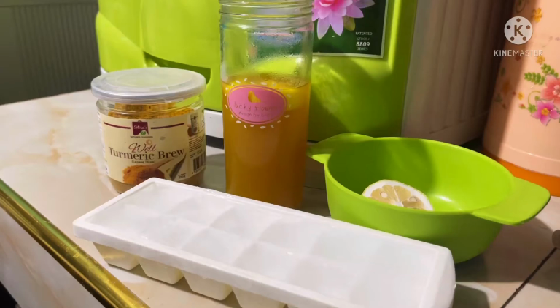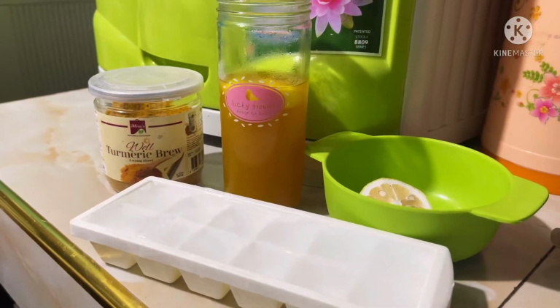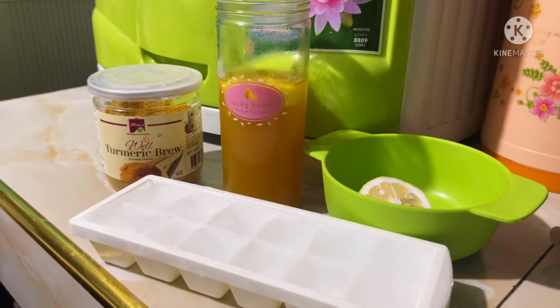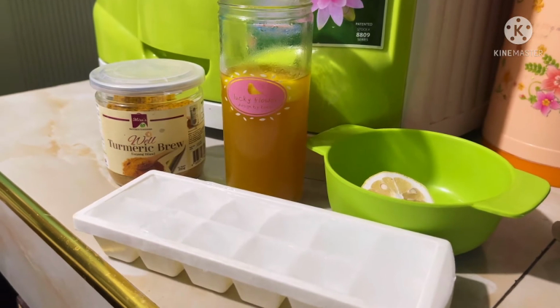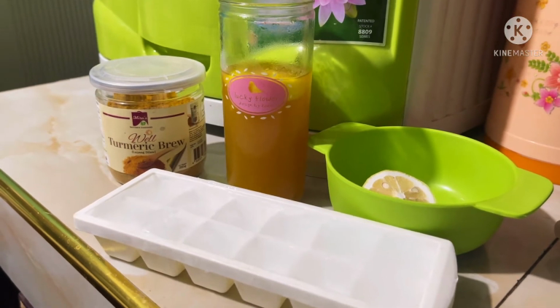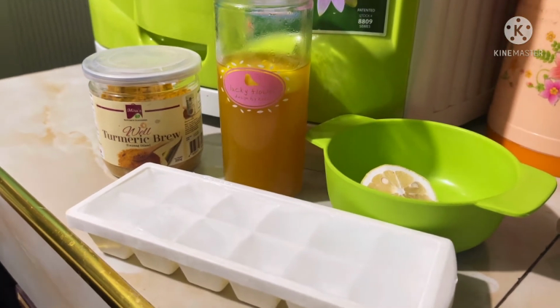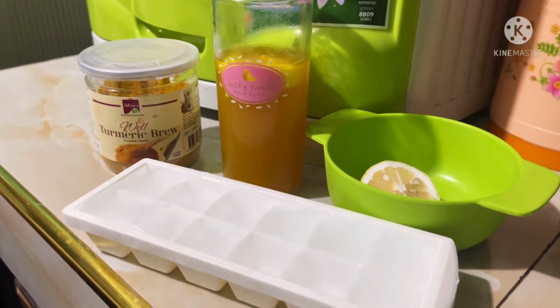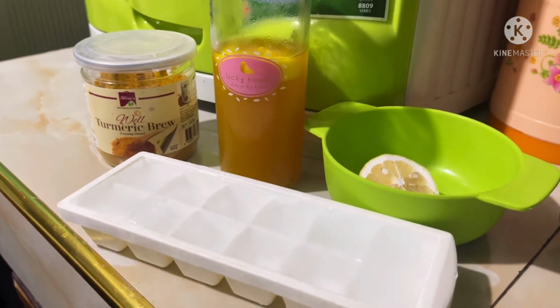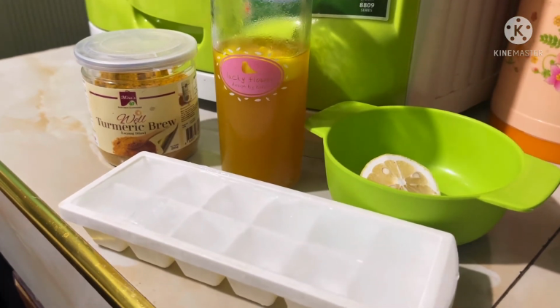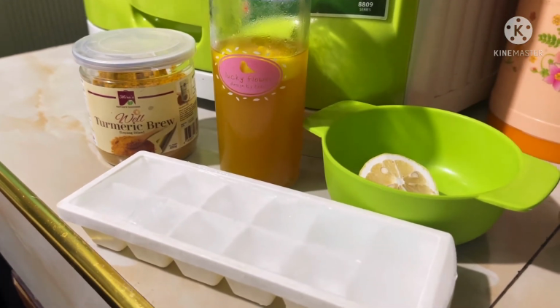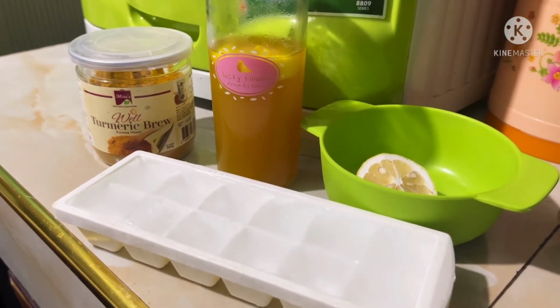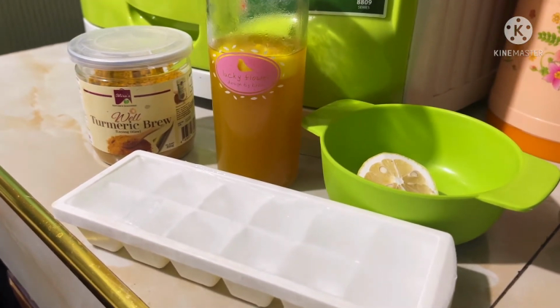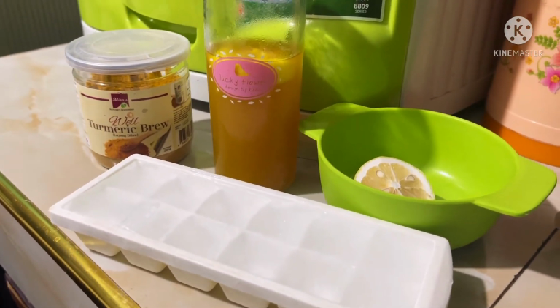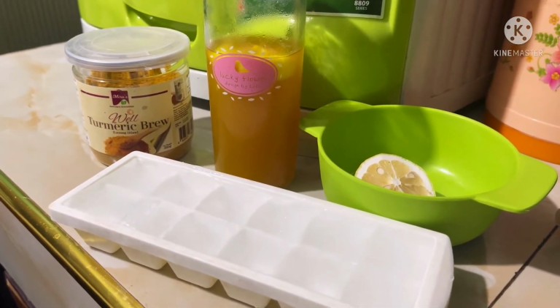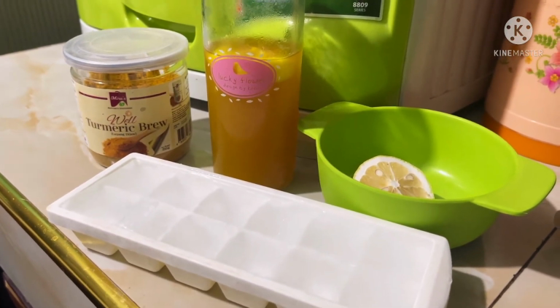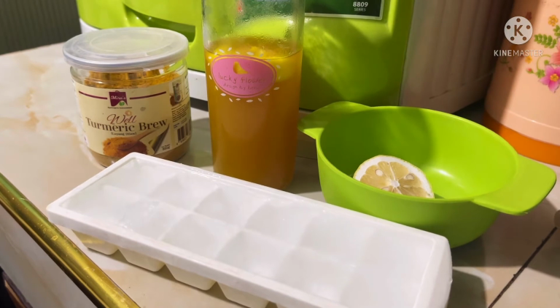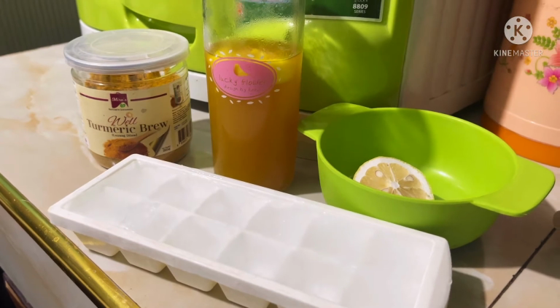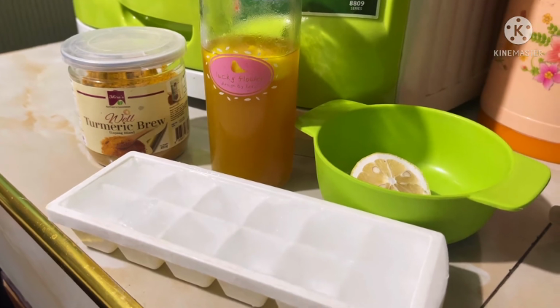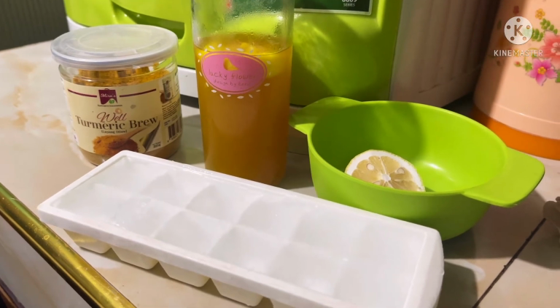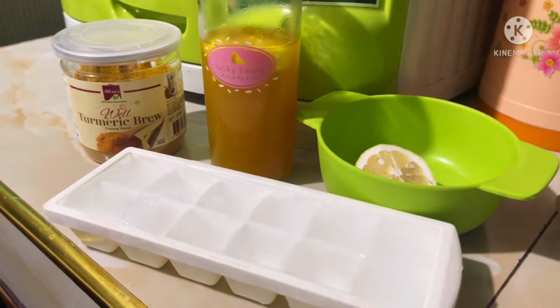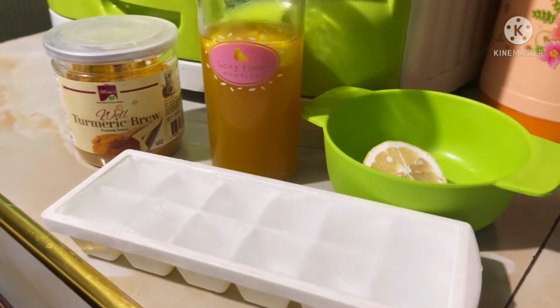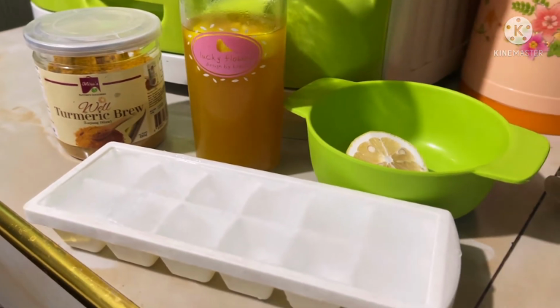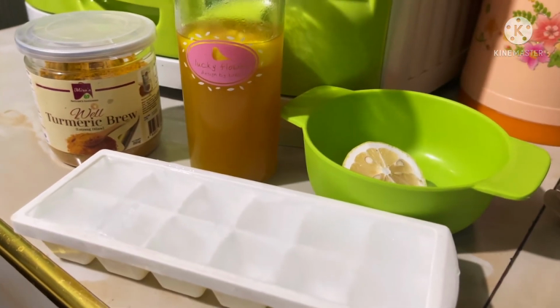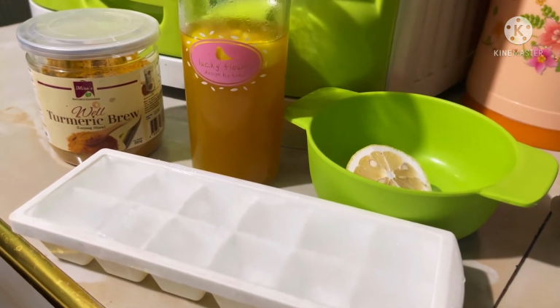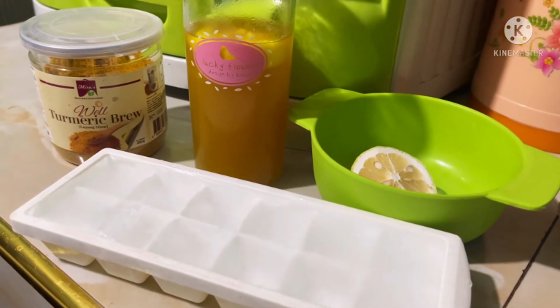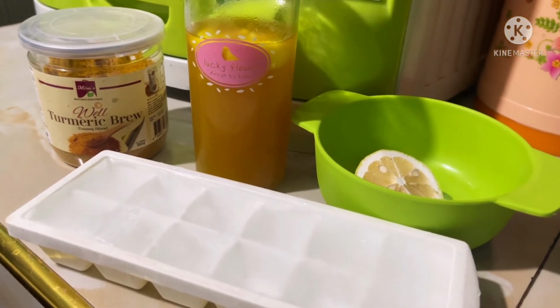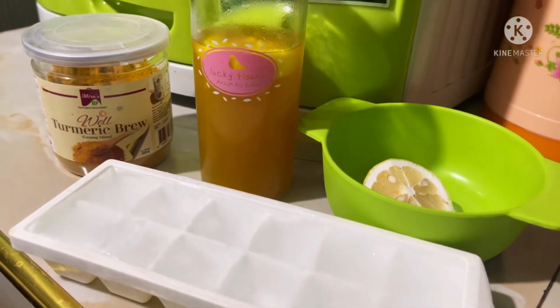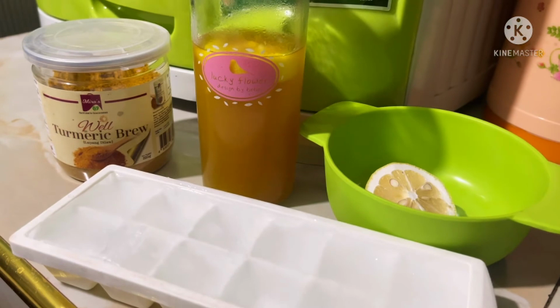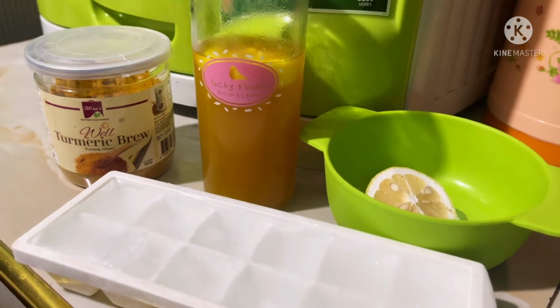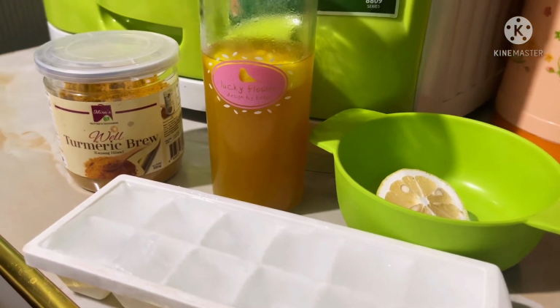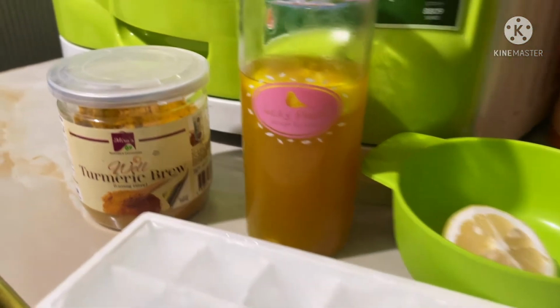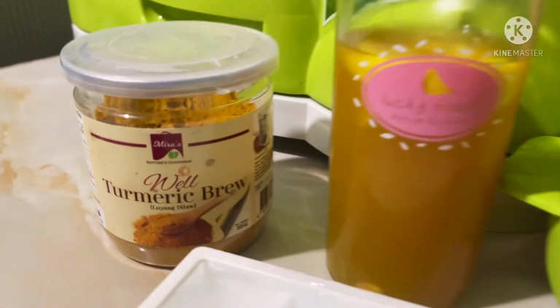Hello everyone! Hello mga Kamayor family ko dyan! So today is good morning before I go to my shop. Share ko lang ito sa inyo — aking iniinom na healthy drinks.